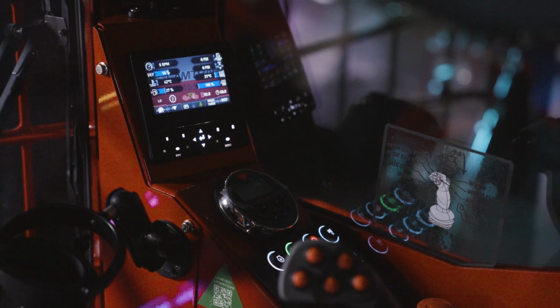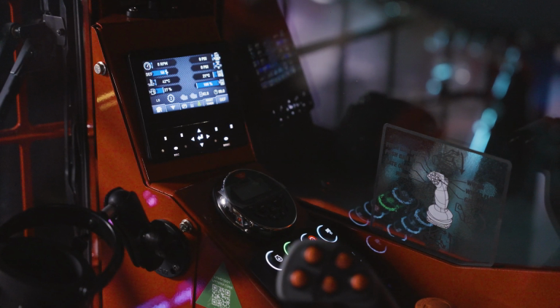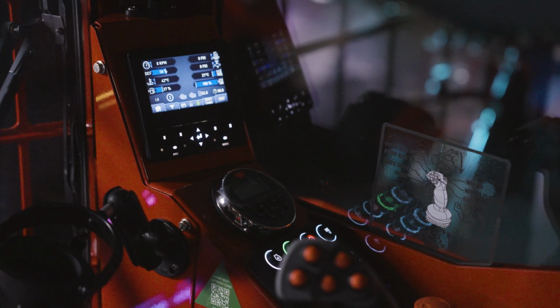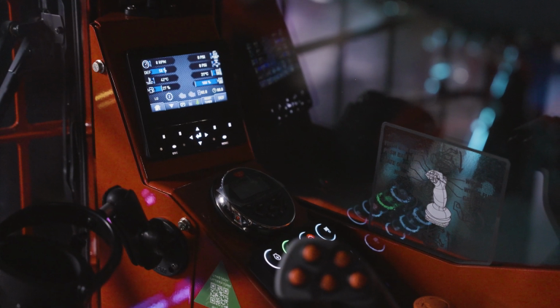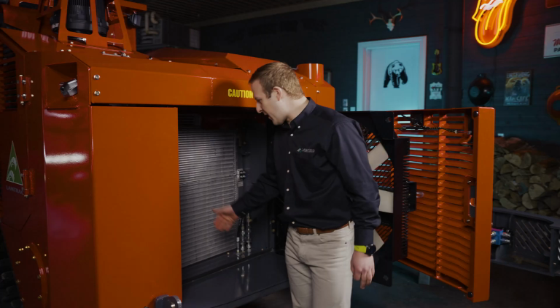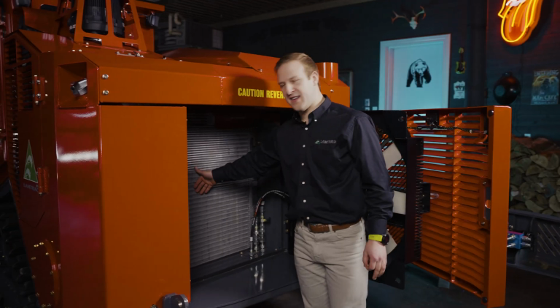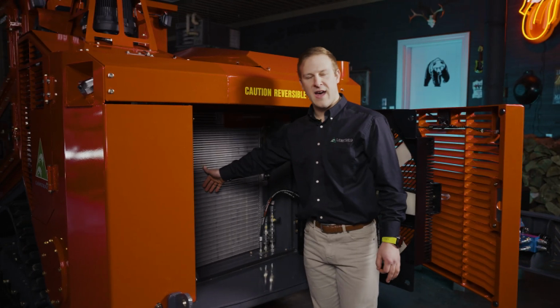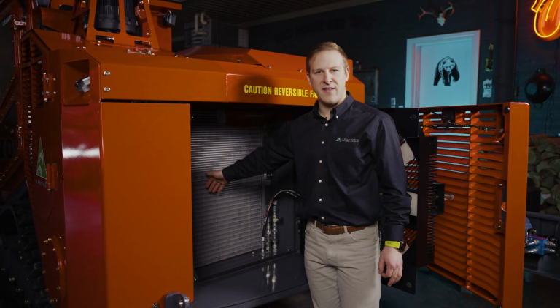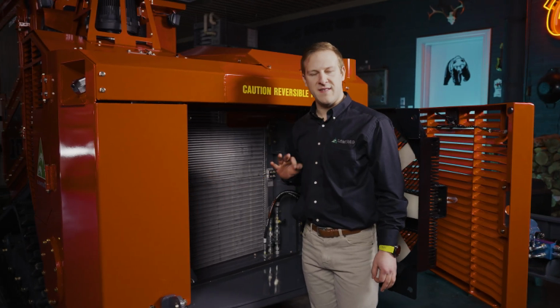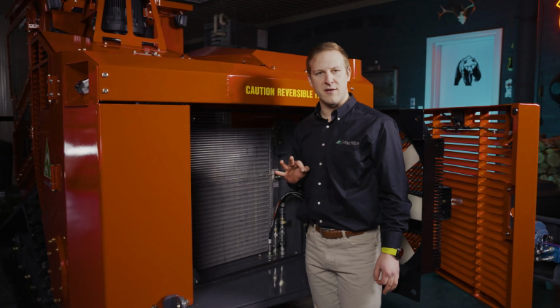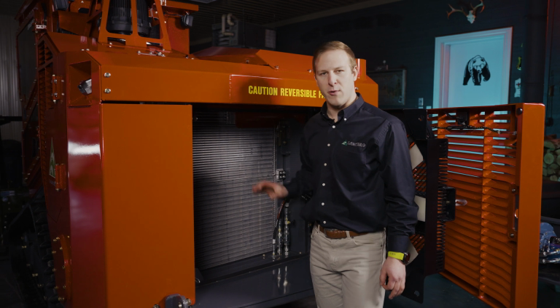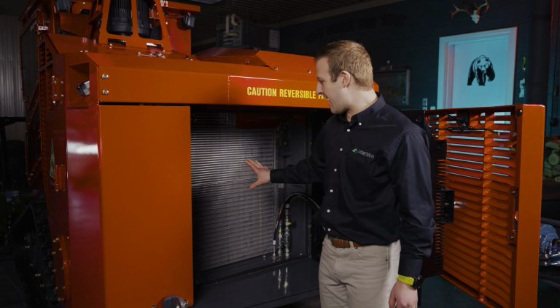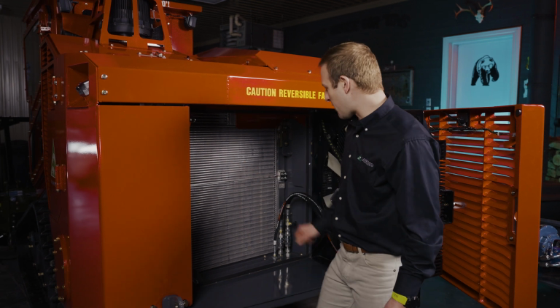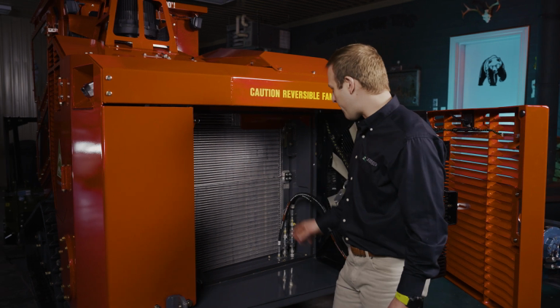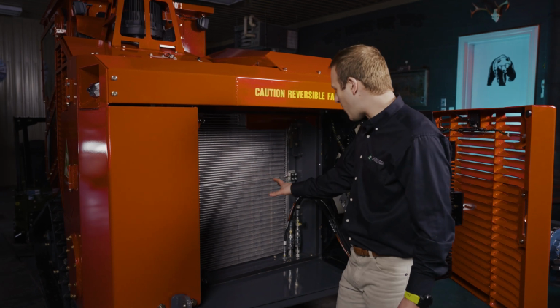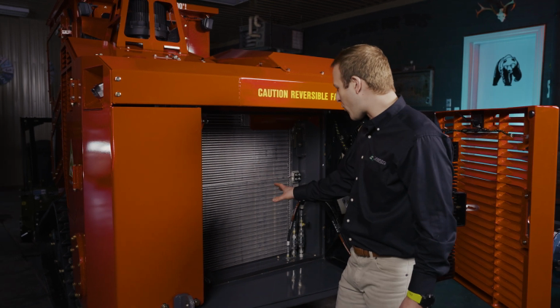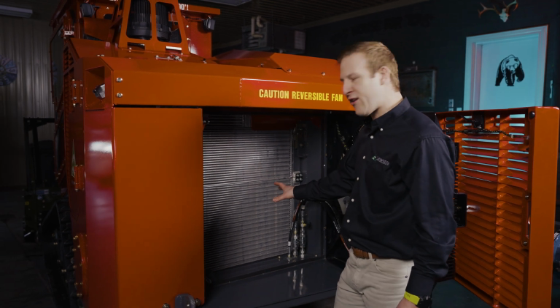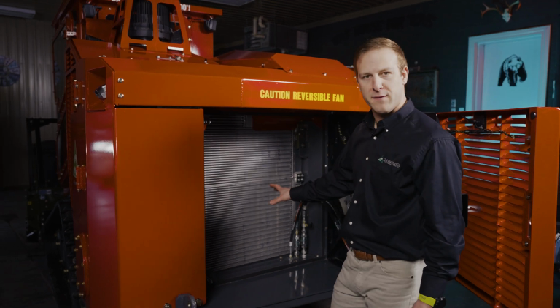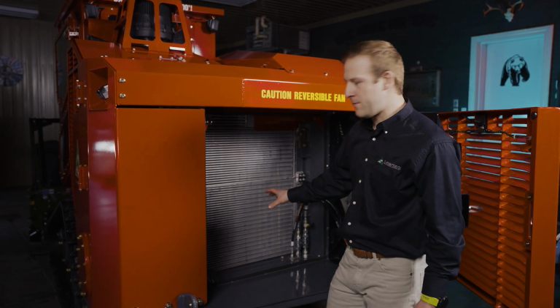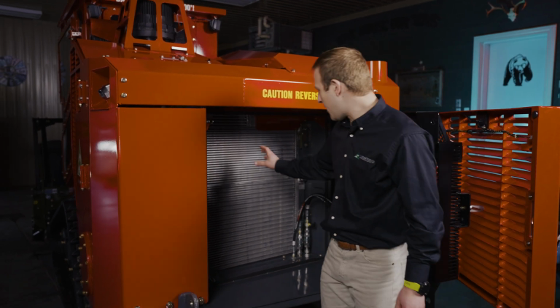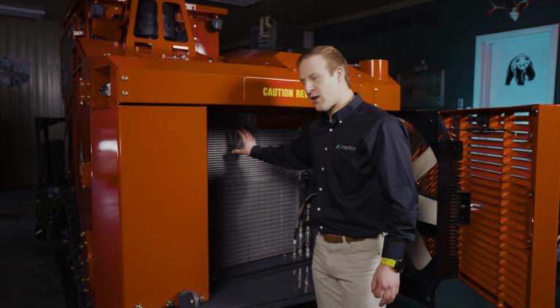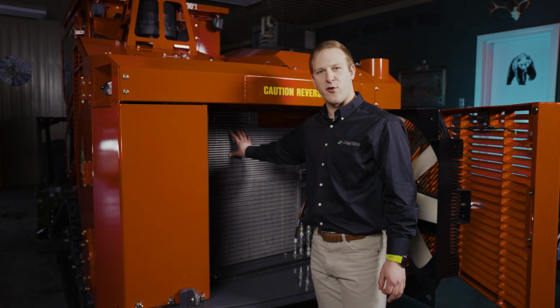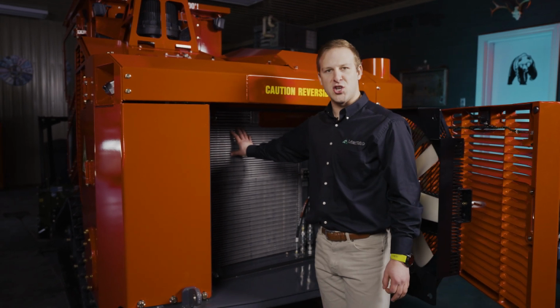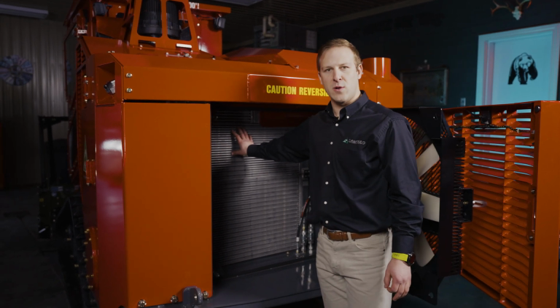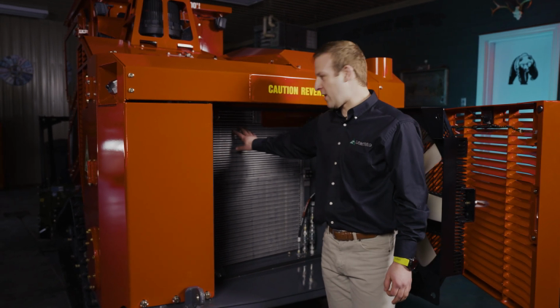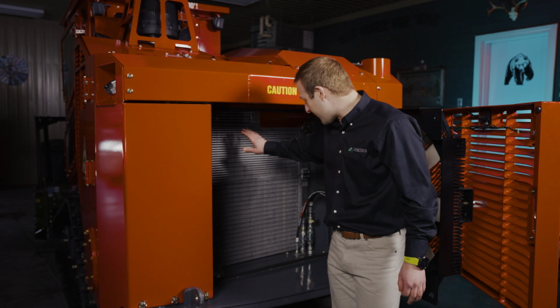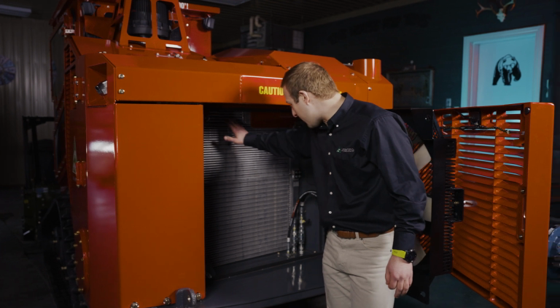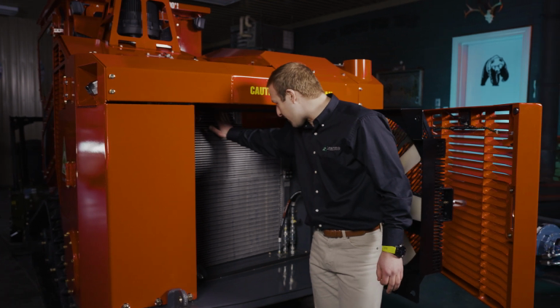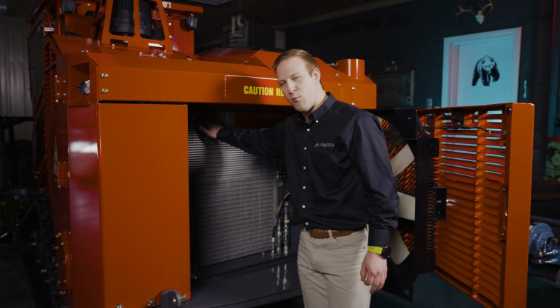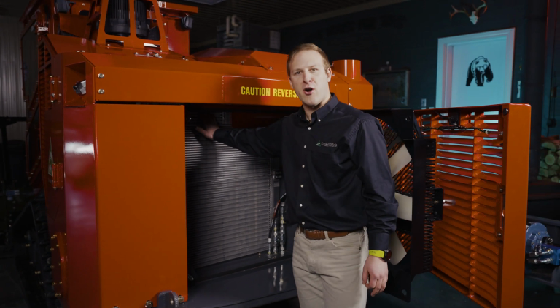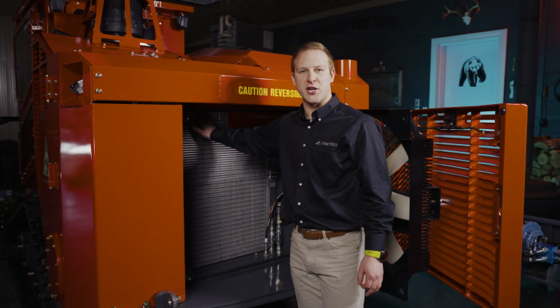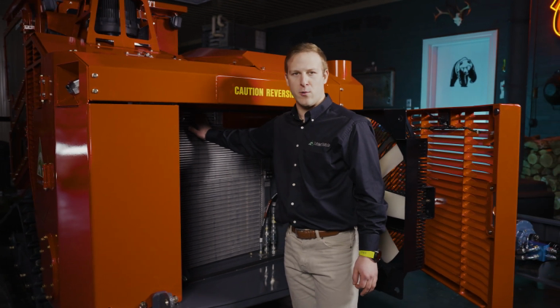As we look in here, we can see that we have a three-tiered radiator. The first one is for your hydraulic fluid, the second one is for your engine coolant, and then on the top we have our charge air cooler.